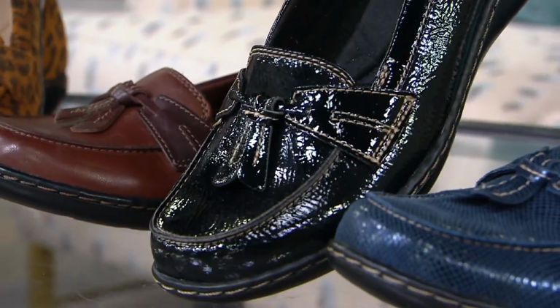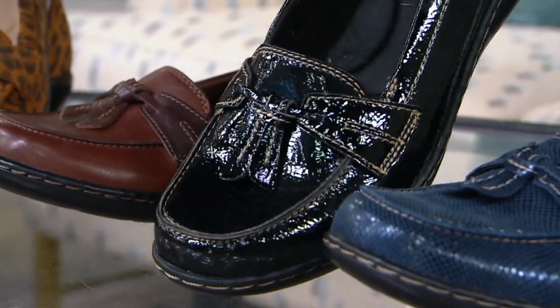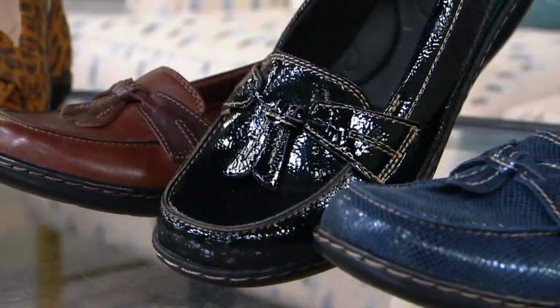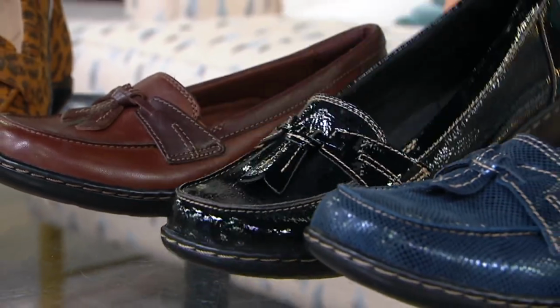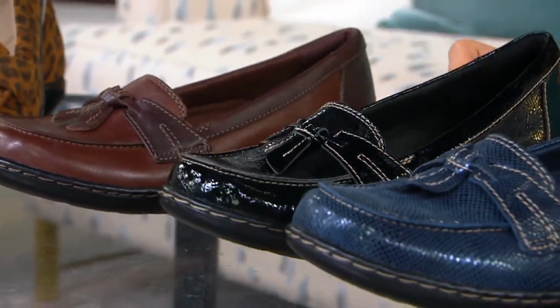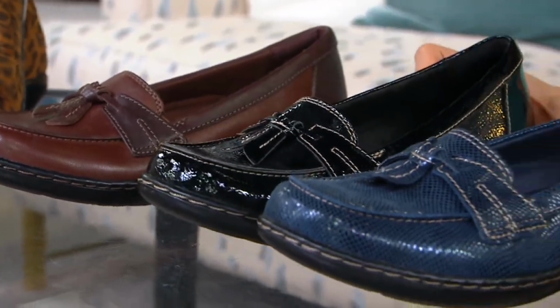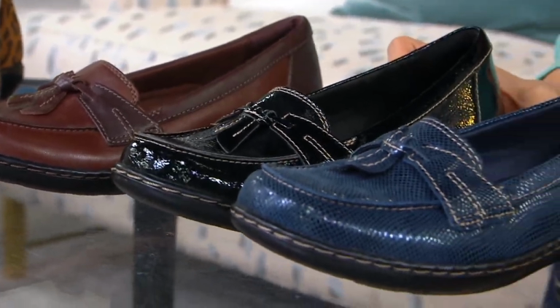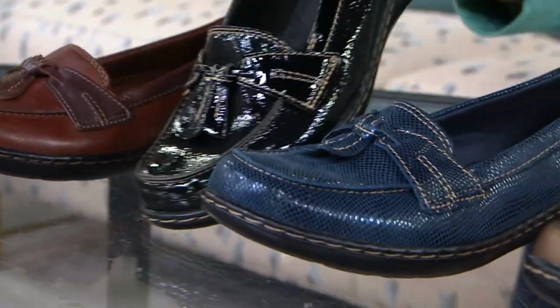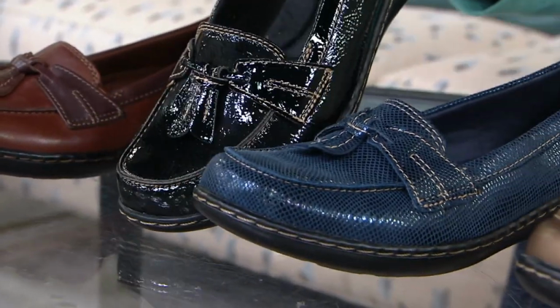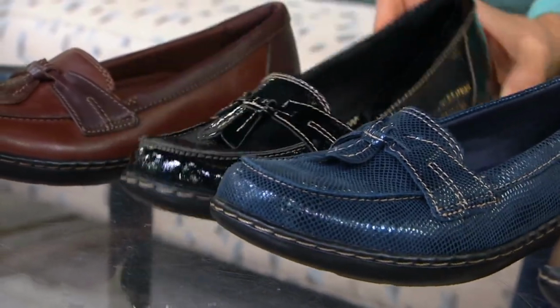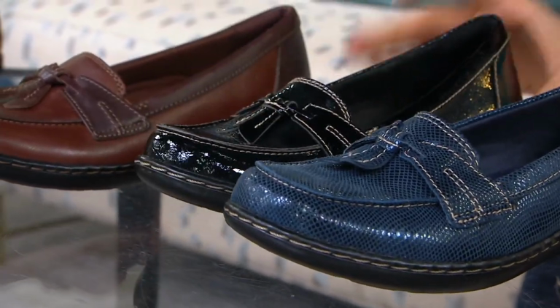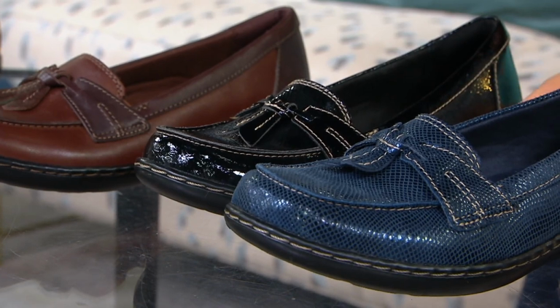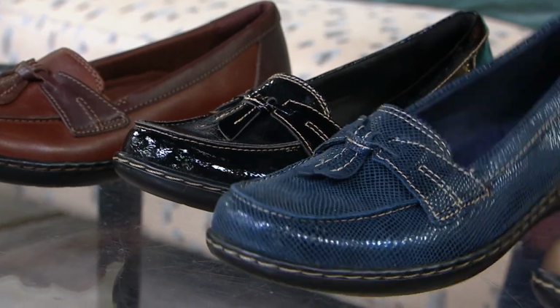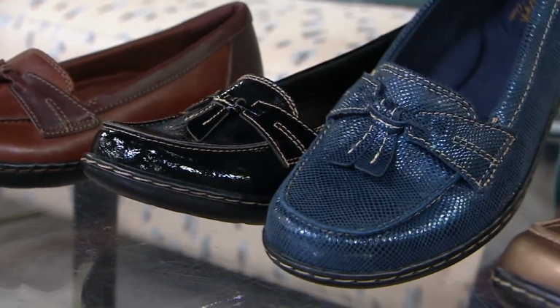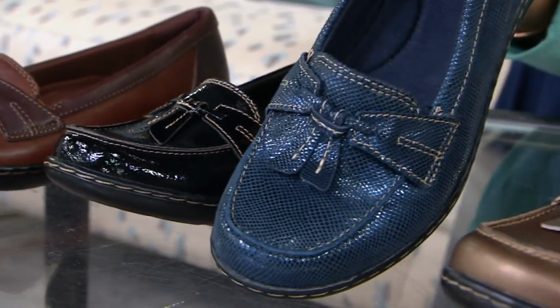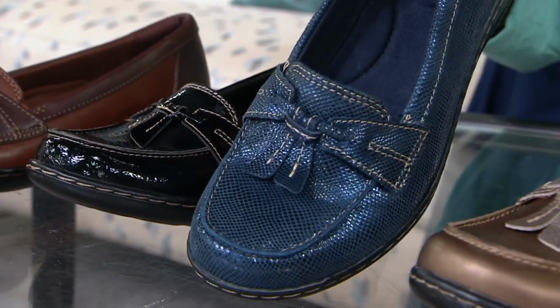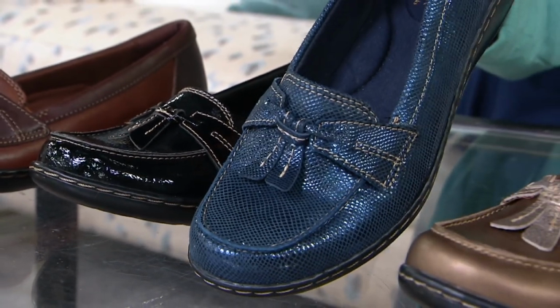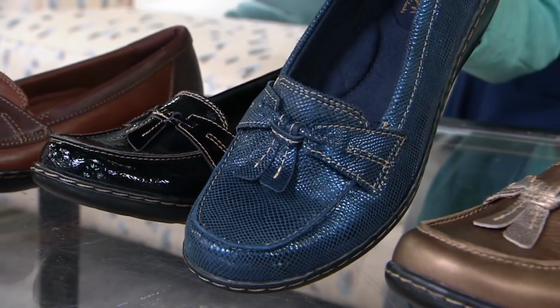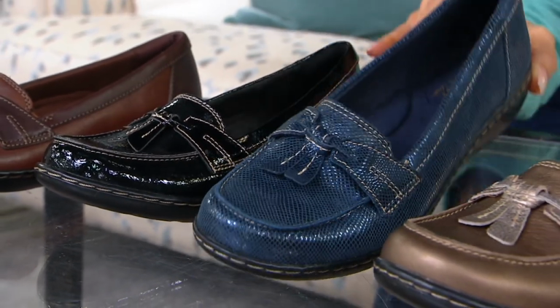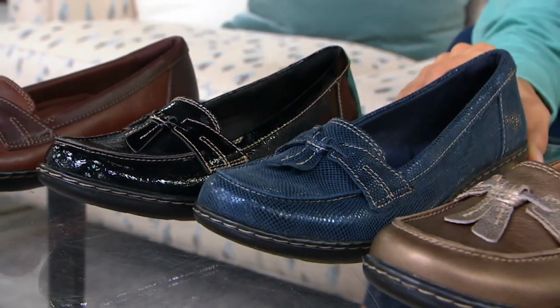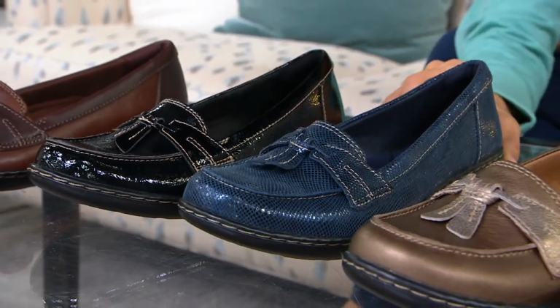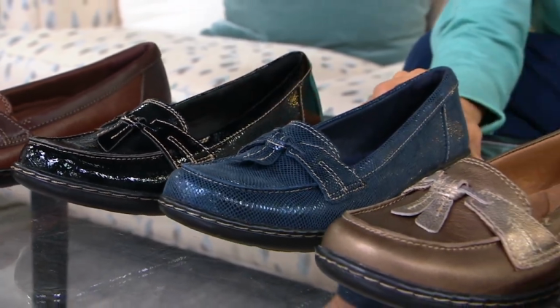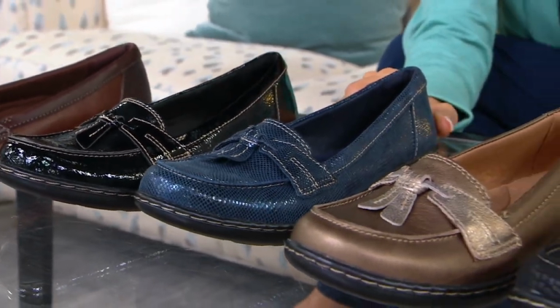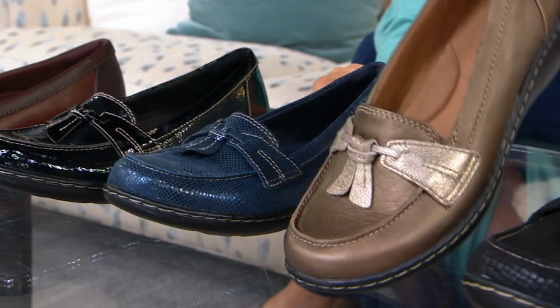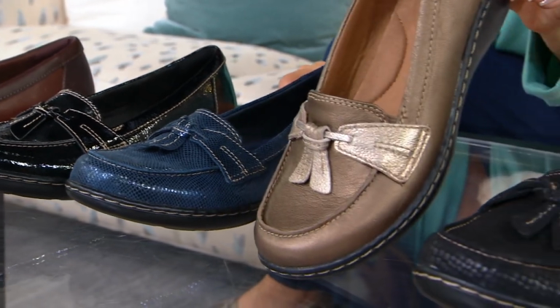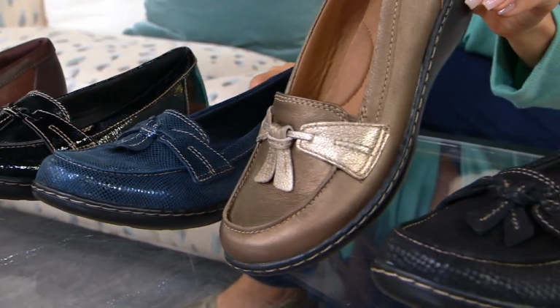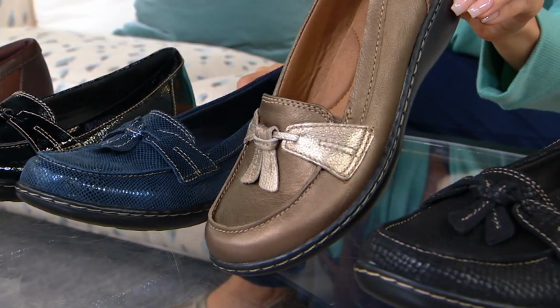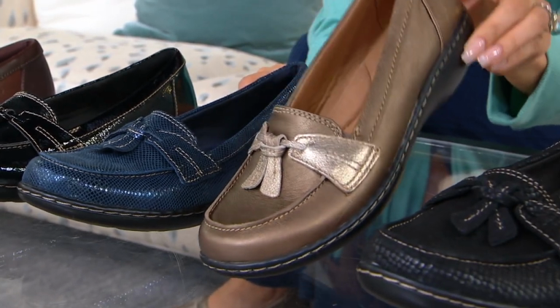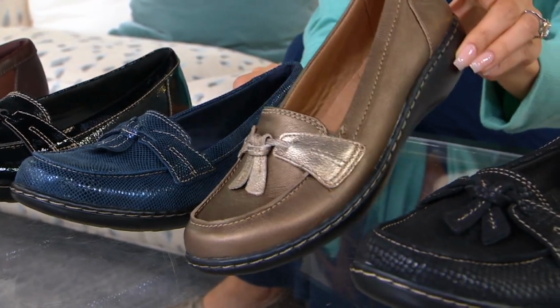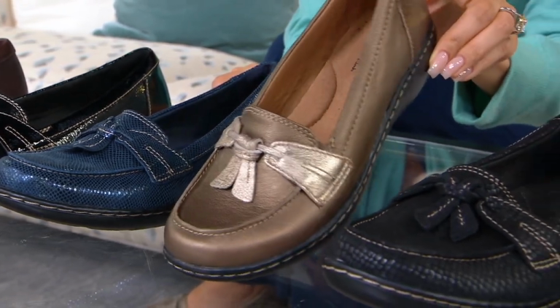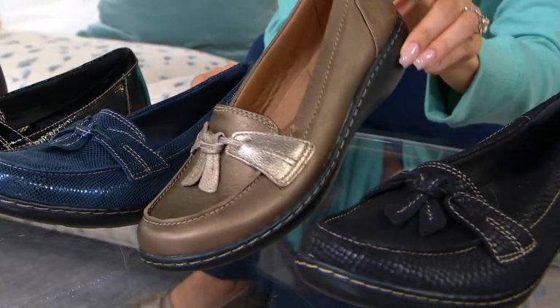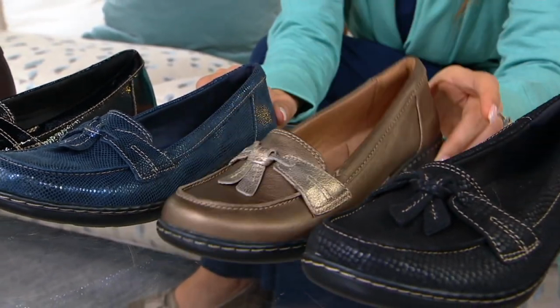Black Patent — we have the final 400. A staple, even a gift option. This is the Navy Snake, it's almost sold out. This is the Metallic Multi — very popular, with 250 to go around.